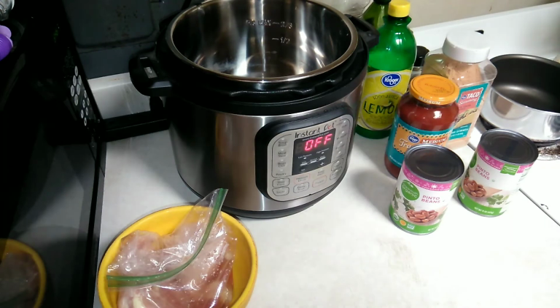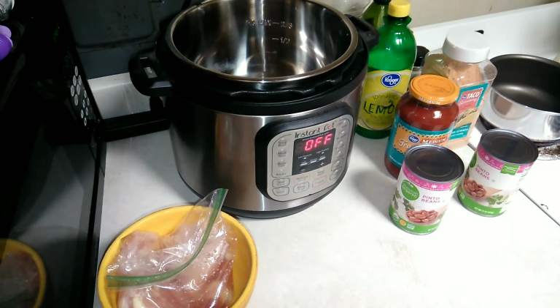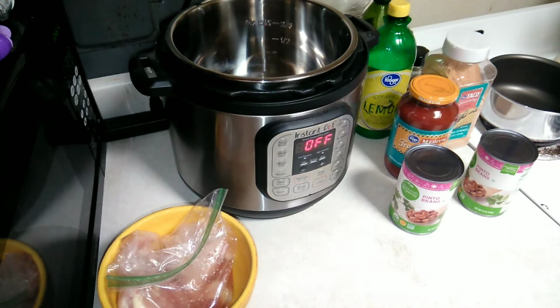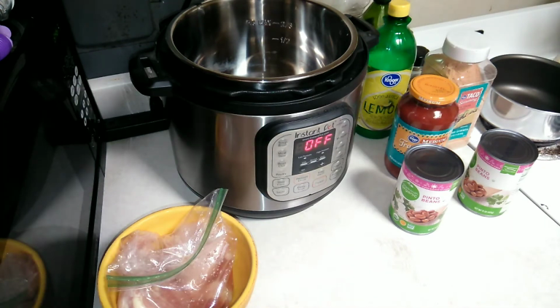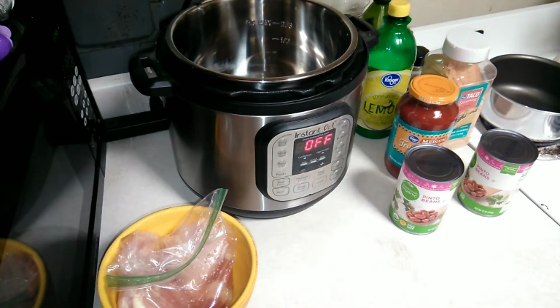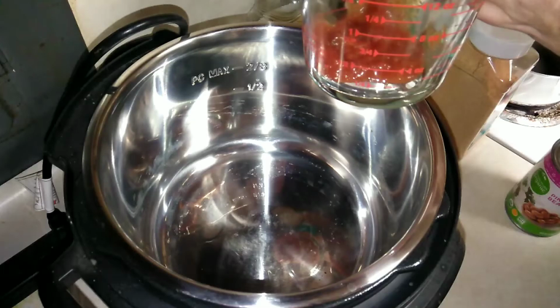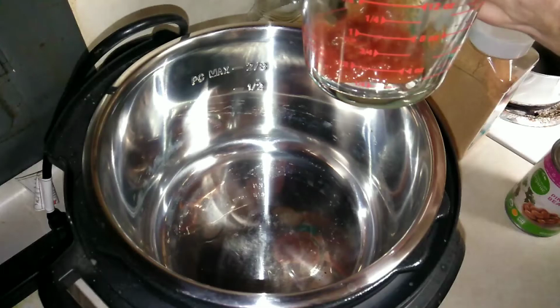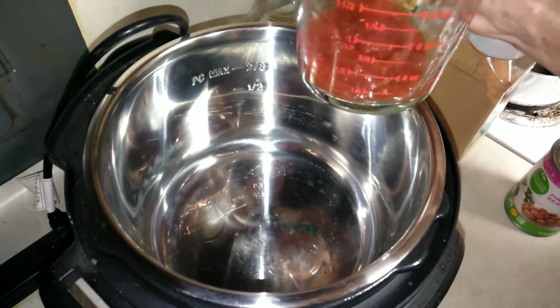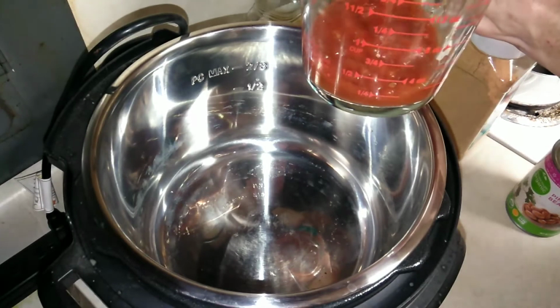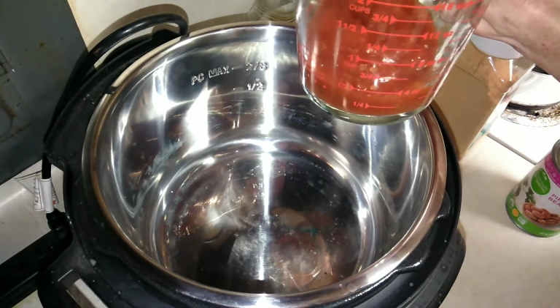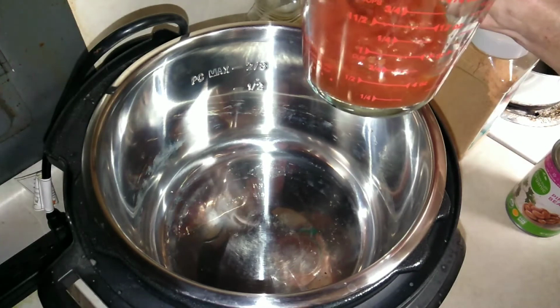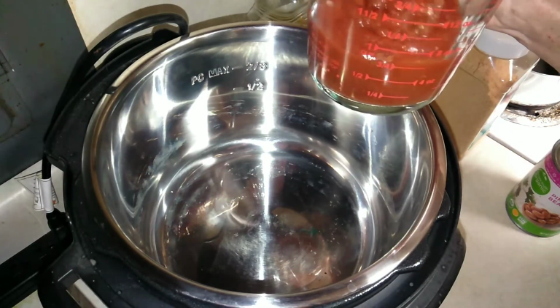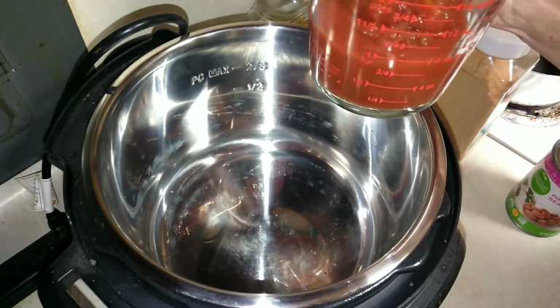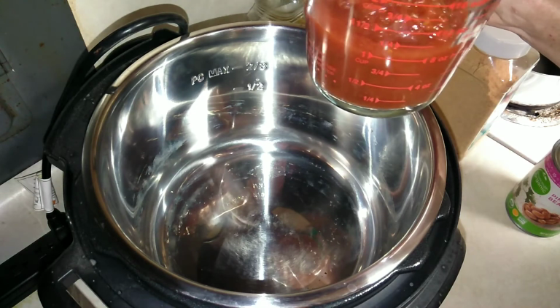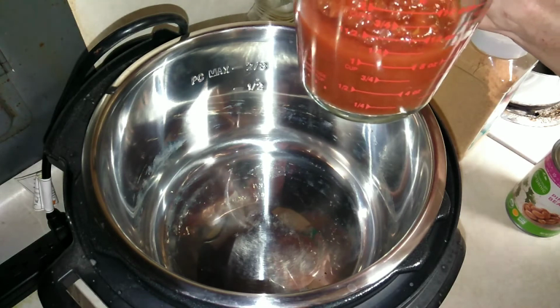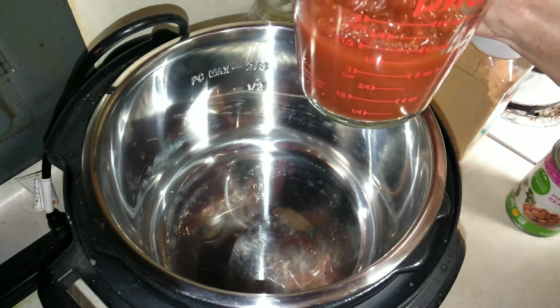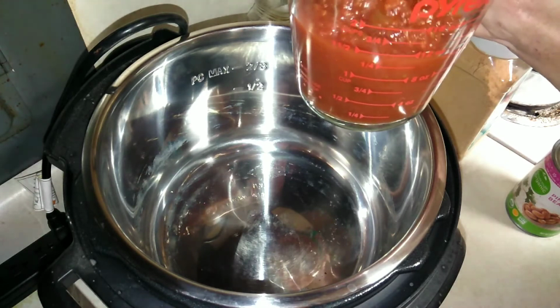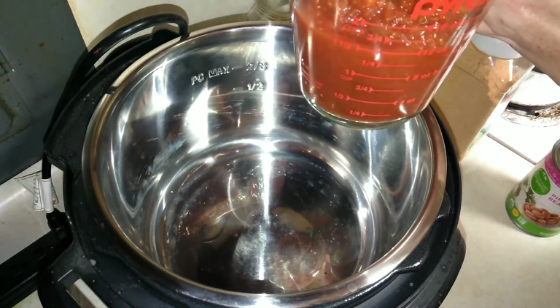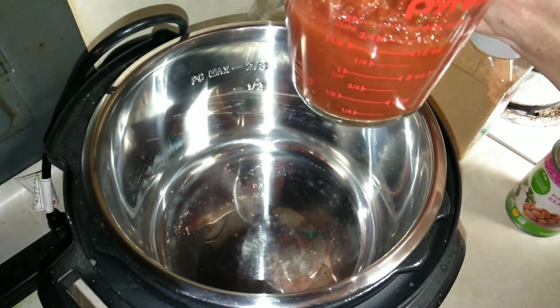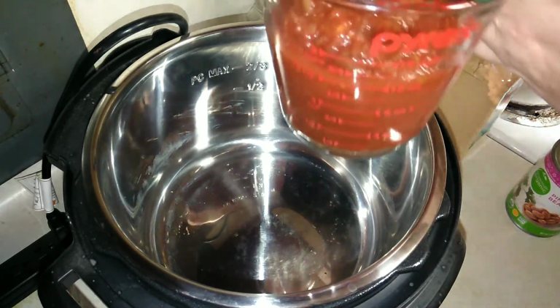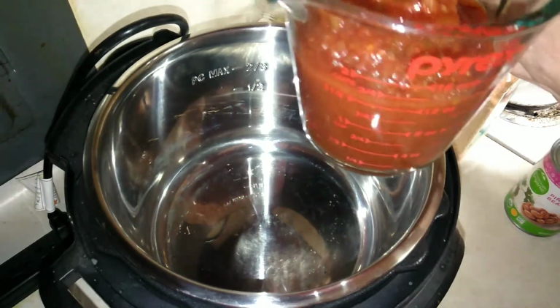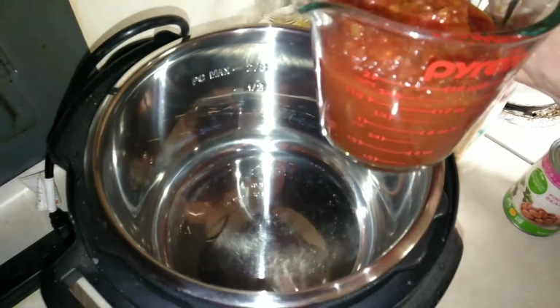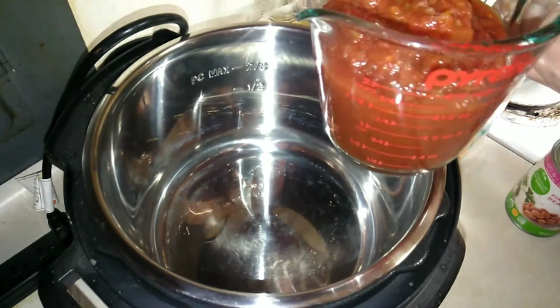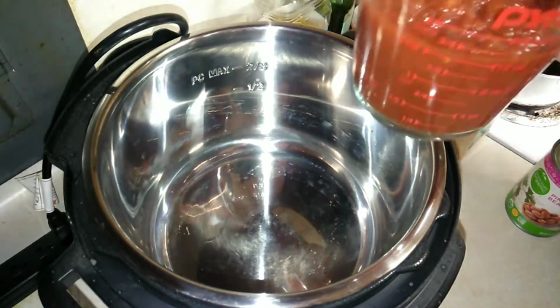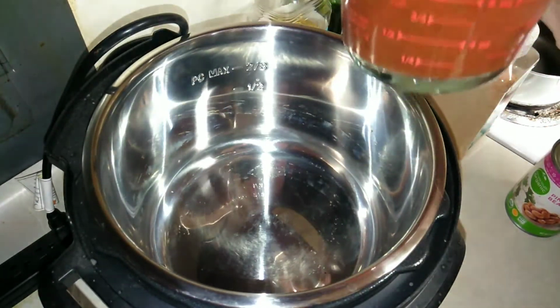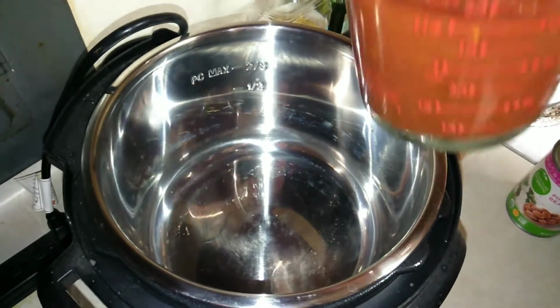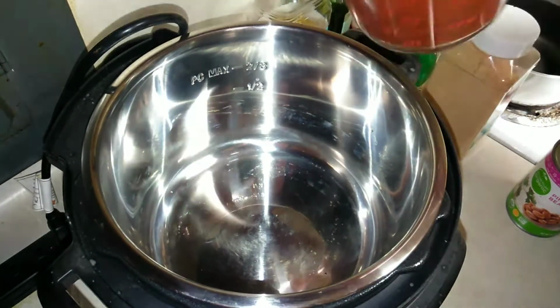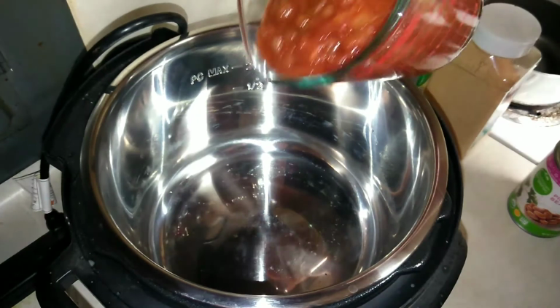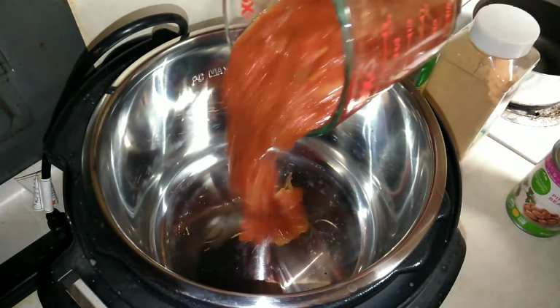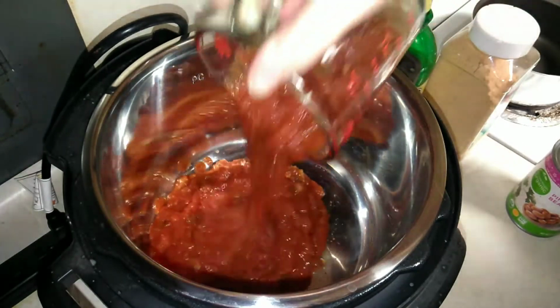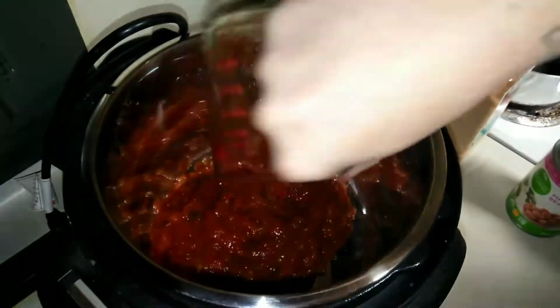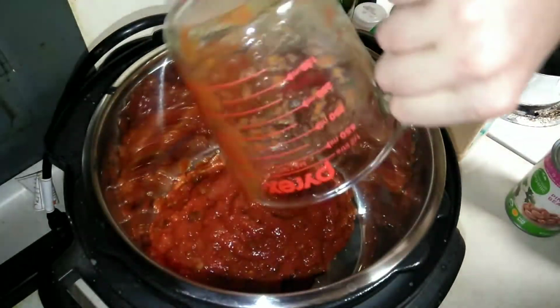I'm going to go ahead and start with my one and a half cups of salsa — I'm just going to put it directly into the pot.